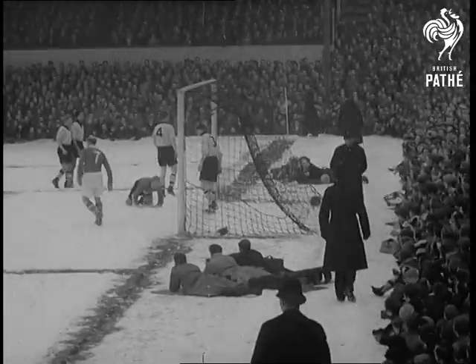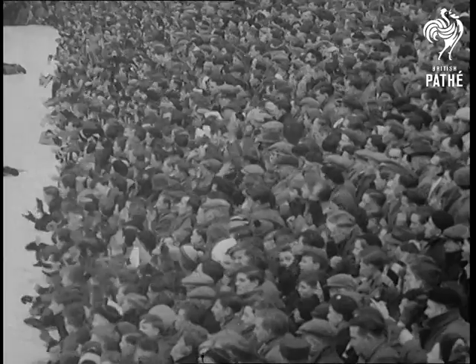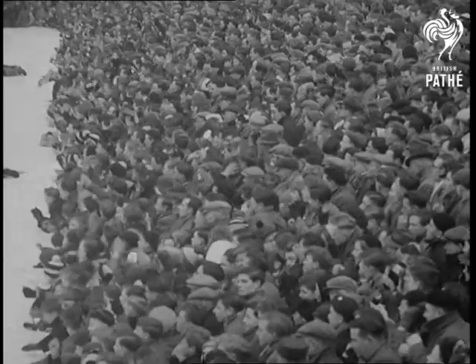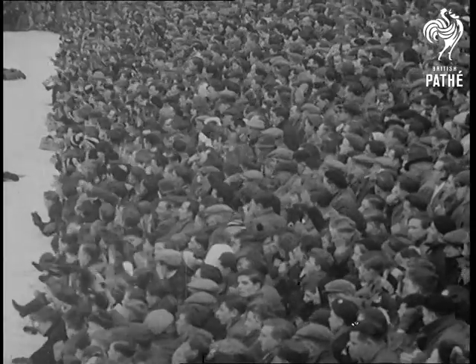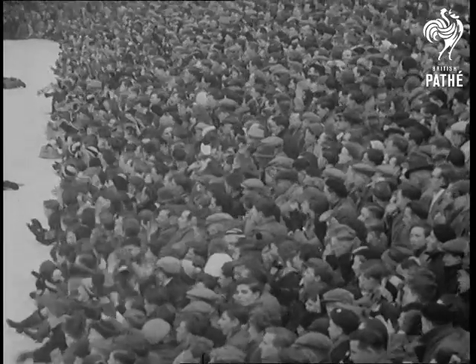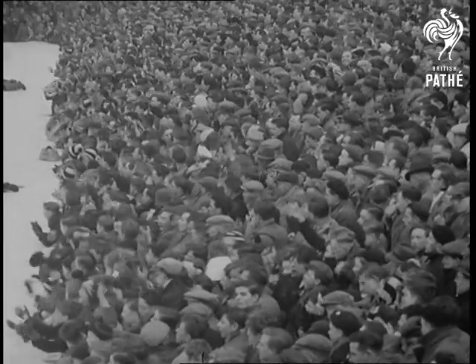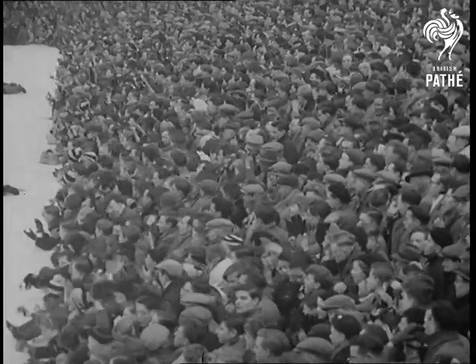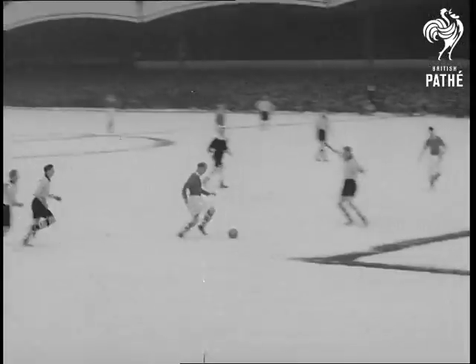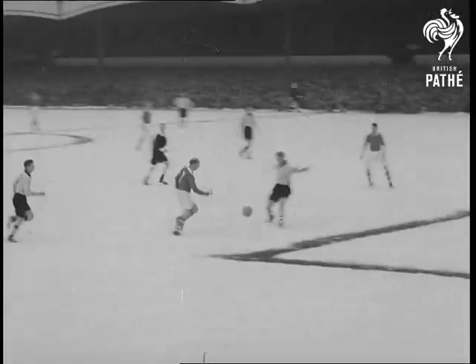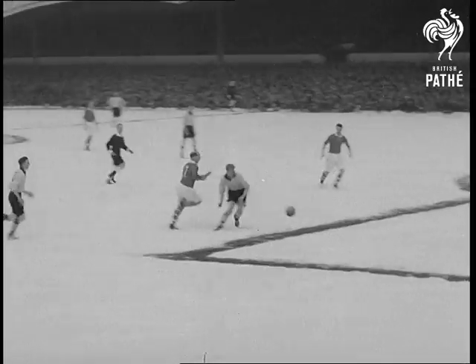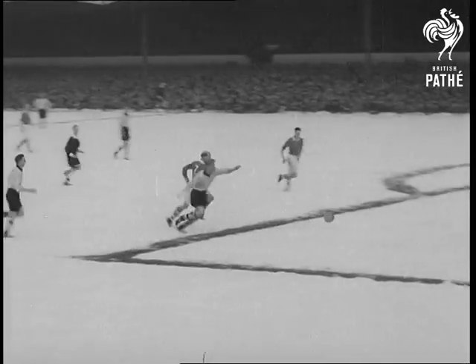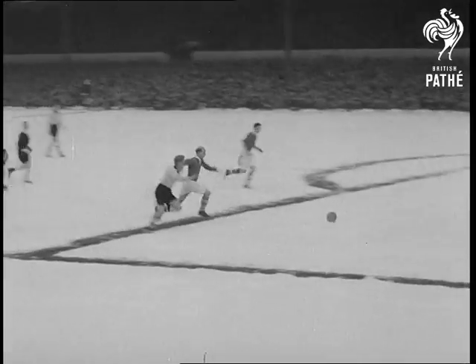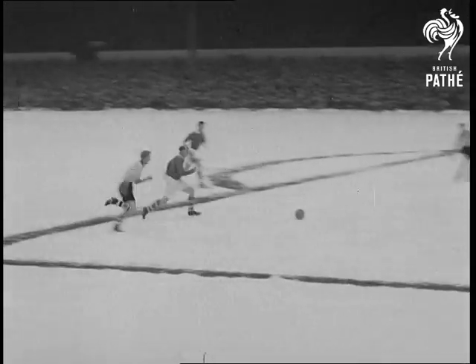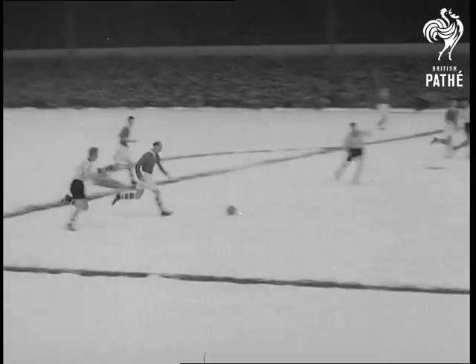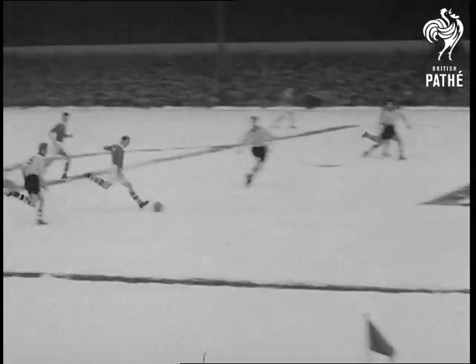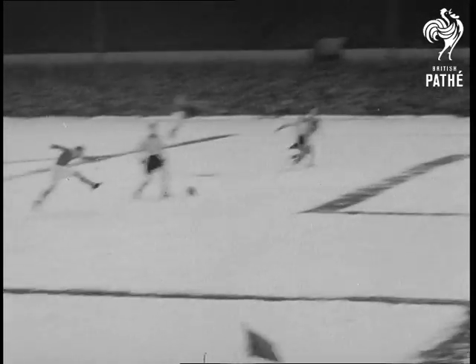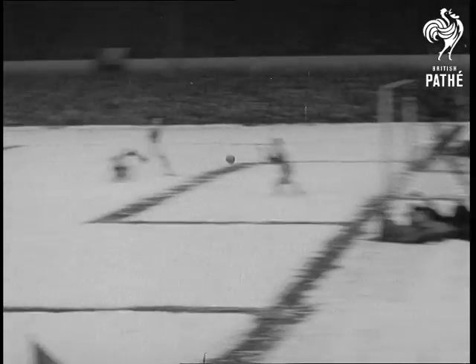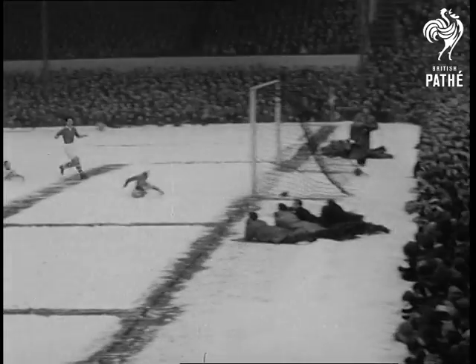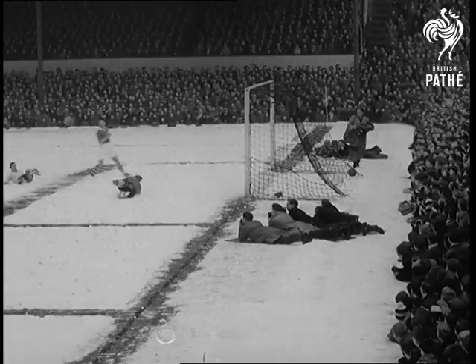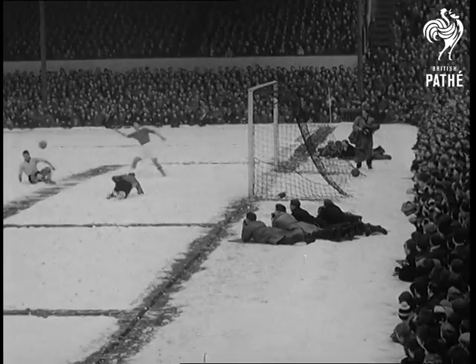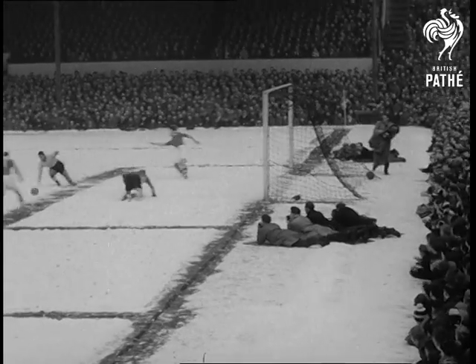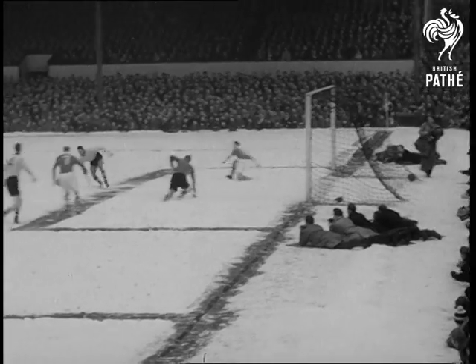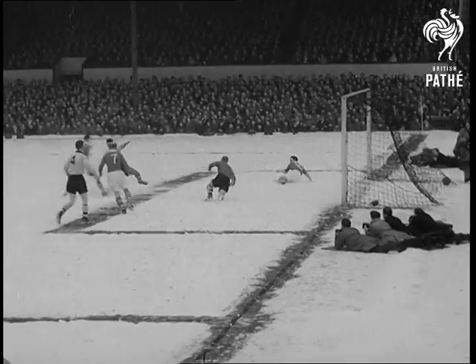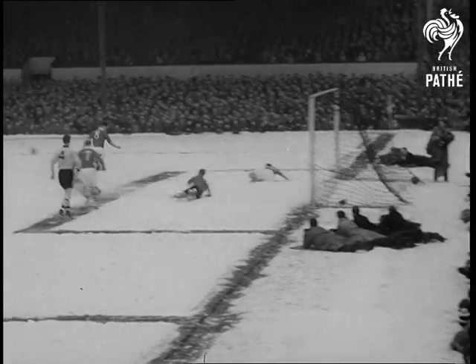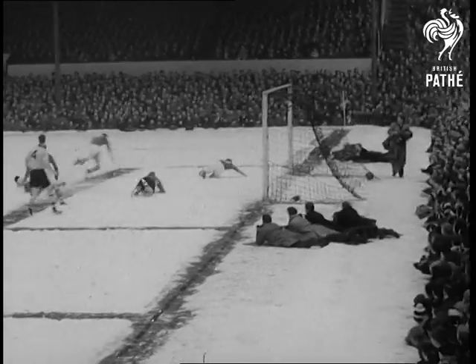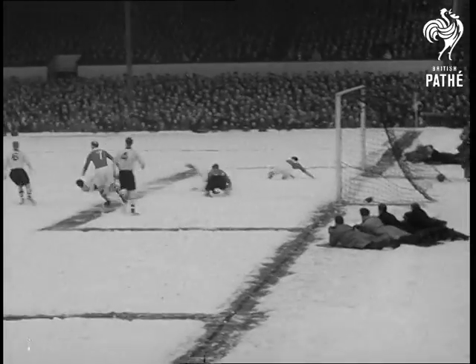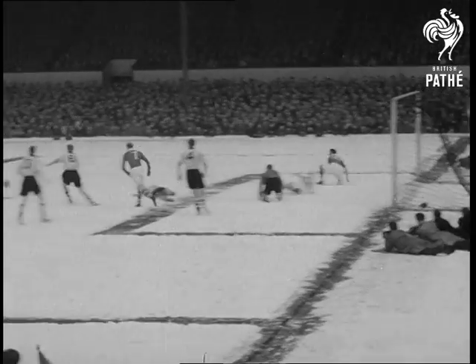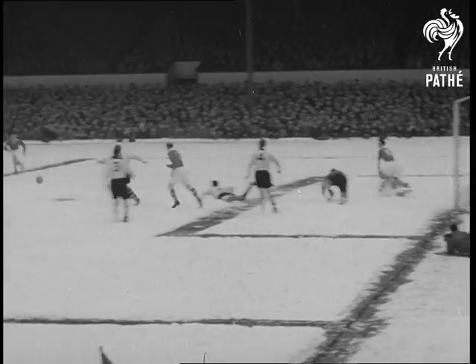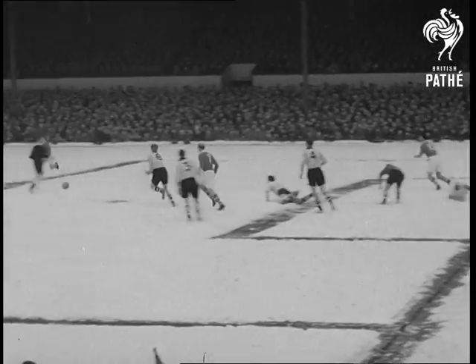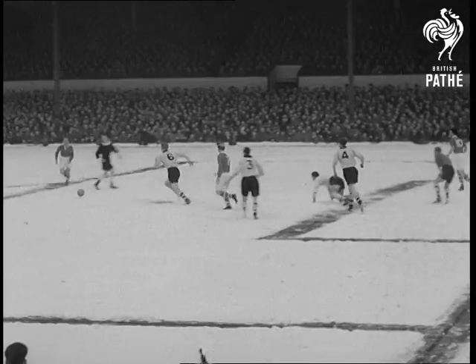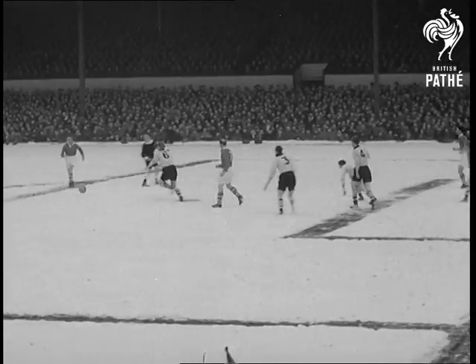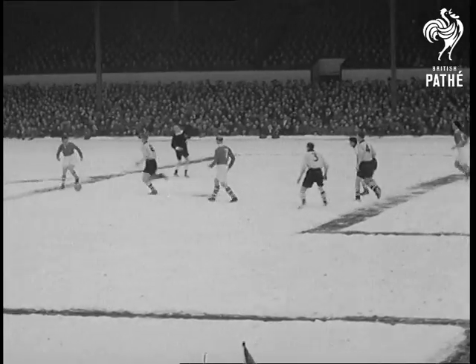Williams, who's putting up a sterling performance, faces a shot from Hurst, but again all's well. Williams and Wilshaw must surely share the honours as the men of the match.